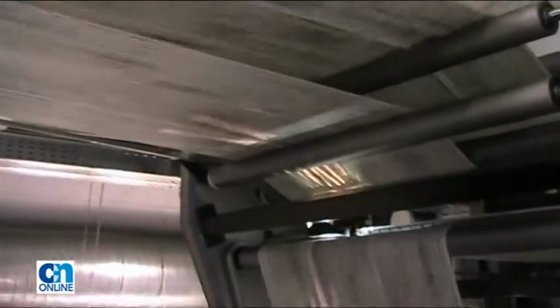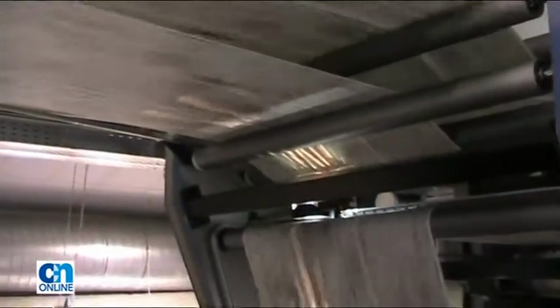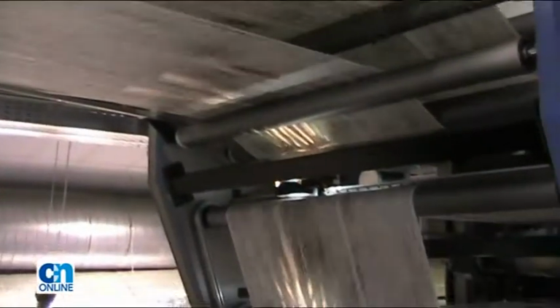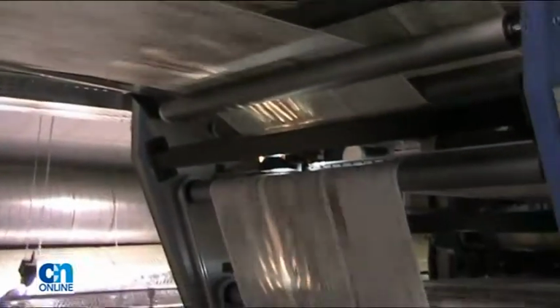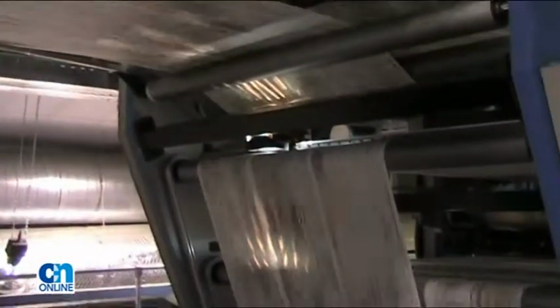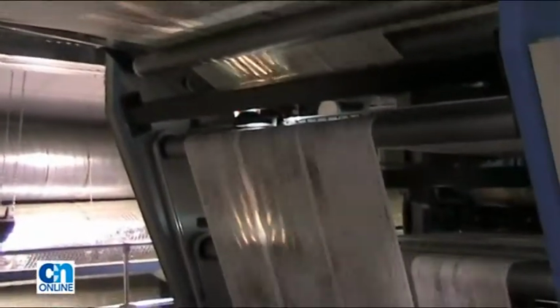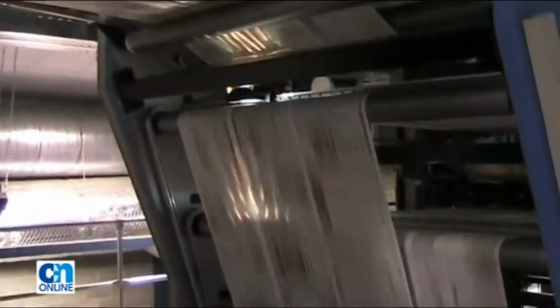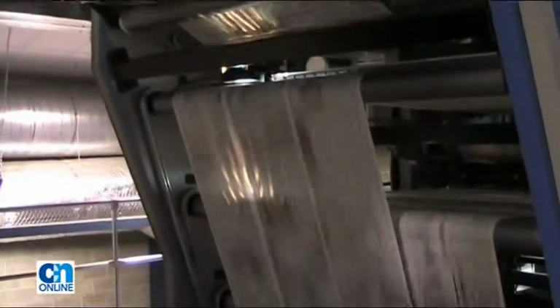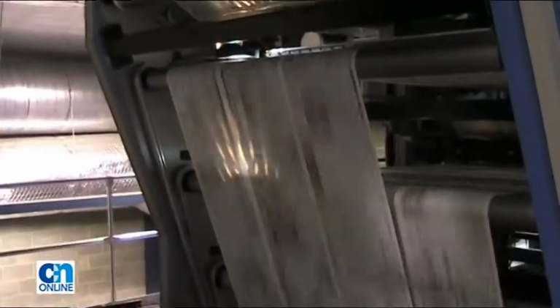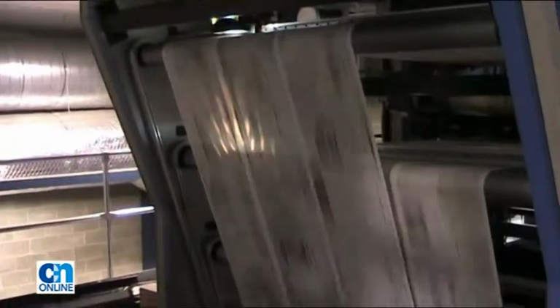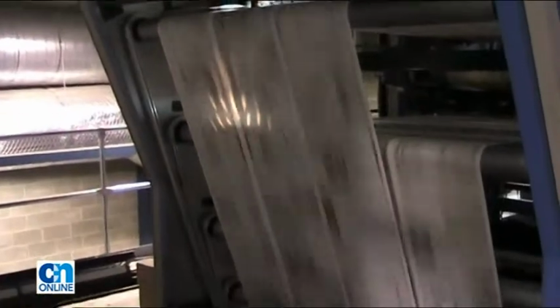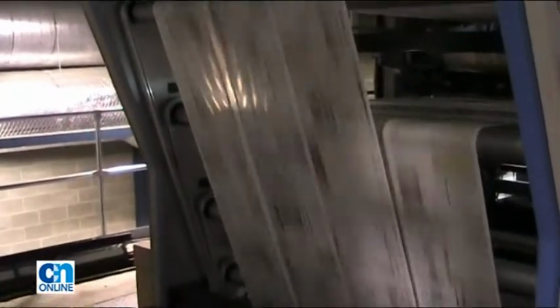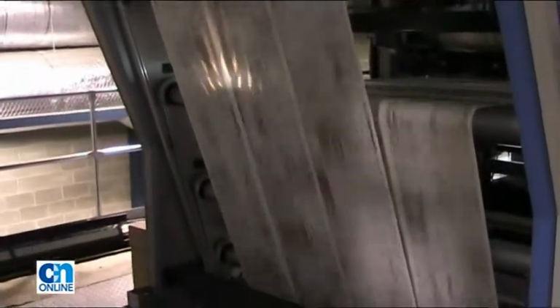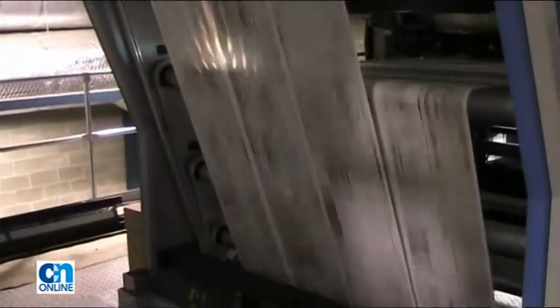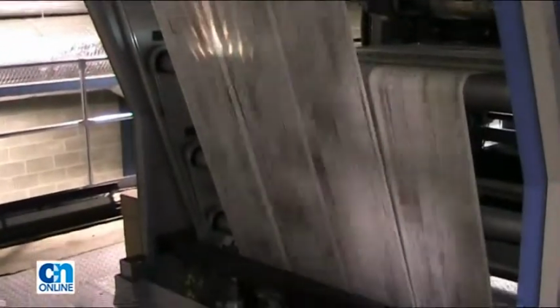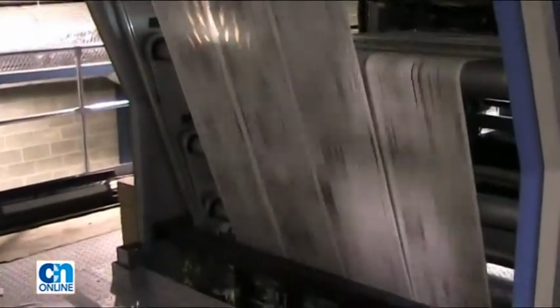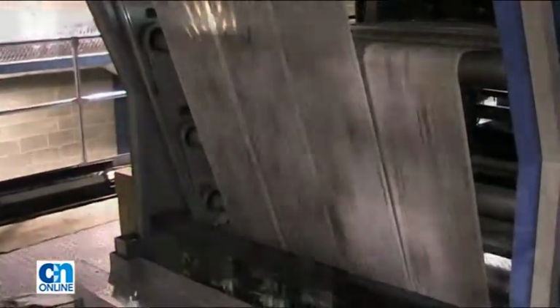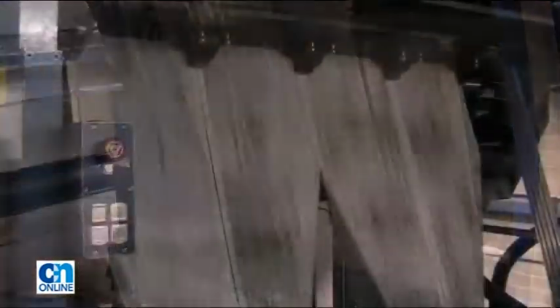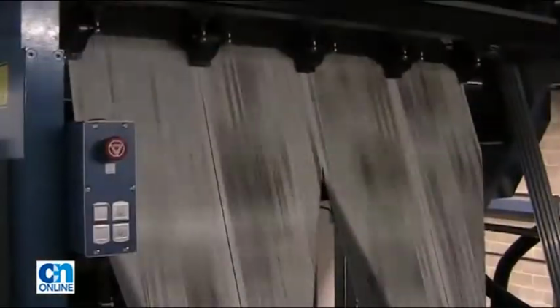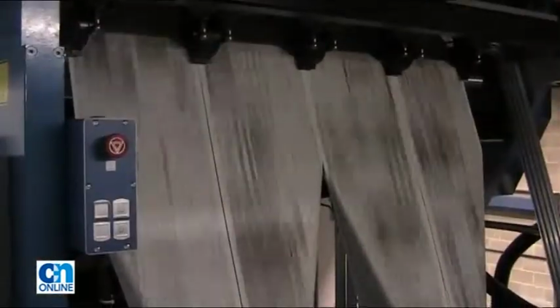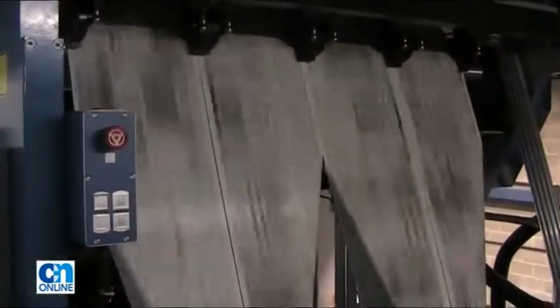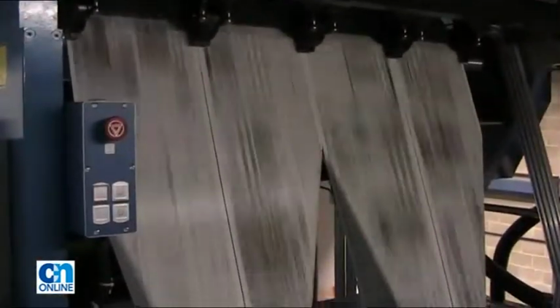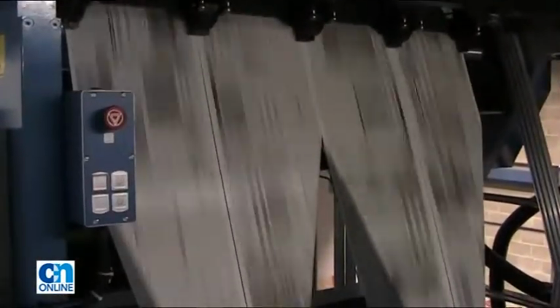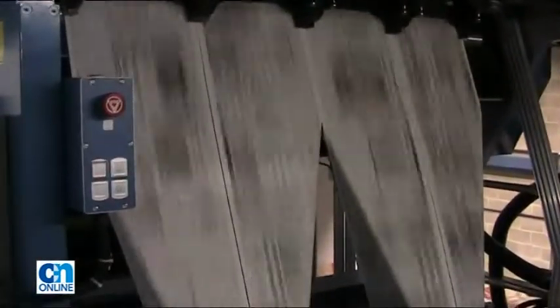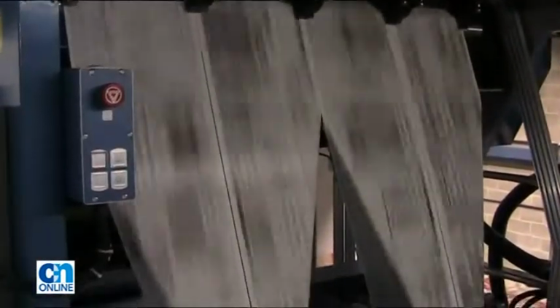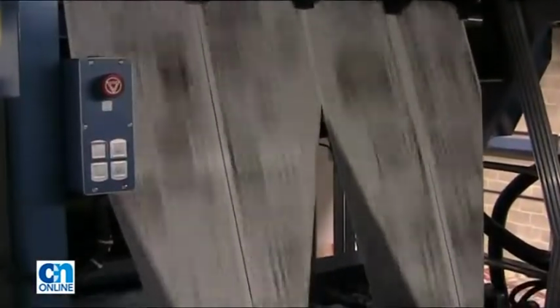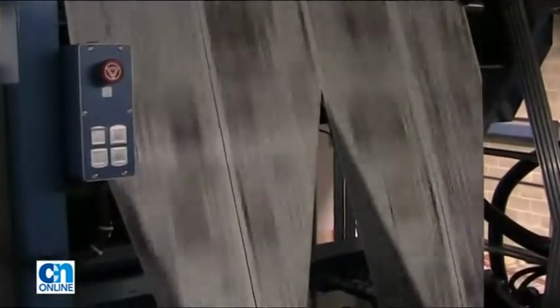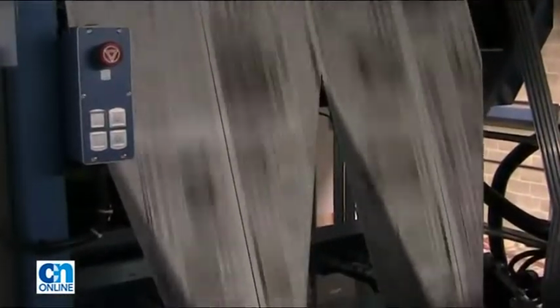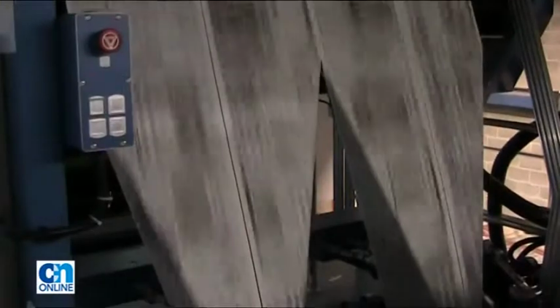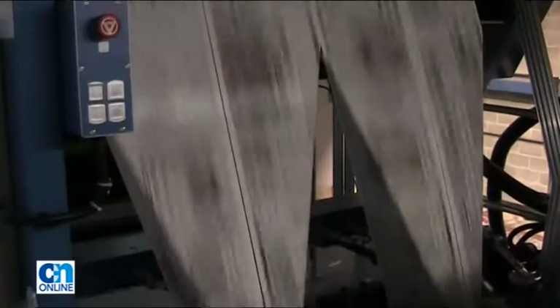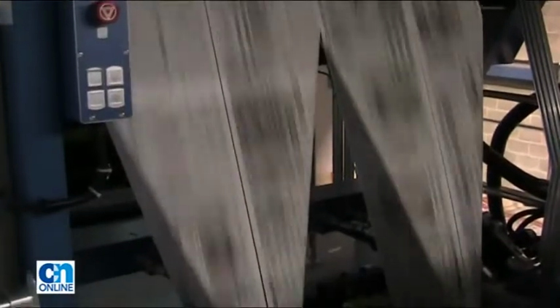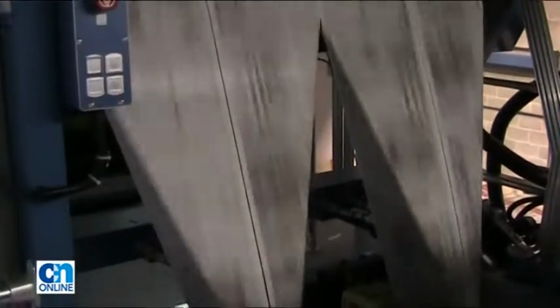The press is nearly 50 feet high and weighs as much as a thousand family cars. It can print 60,000 newspapers an hour — a thousand every minute.